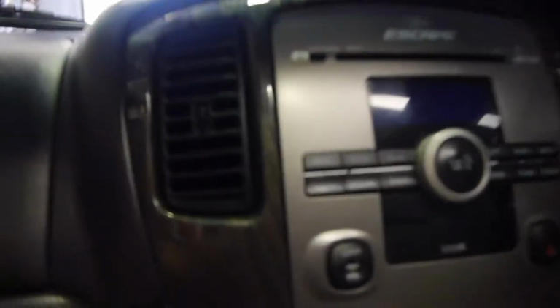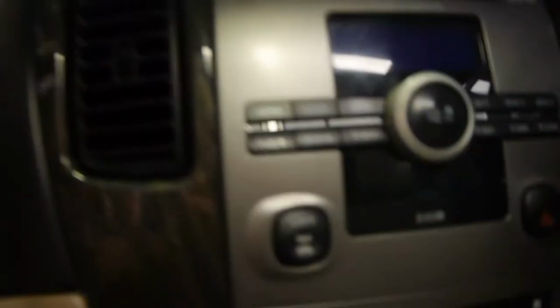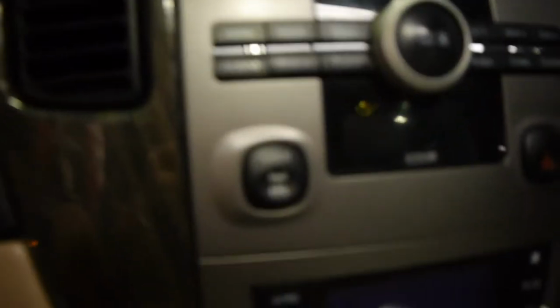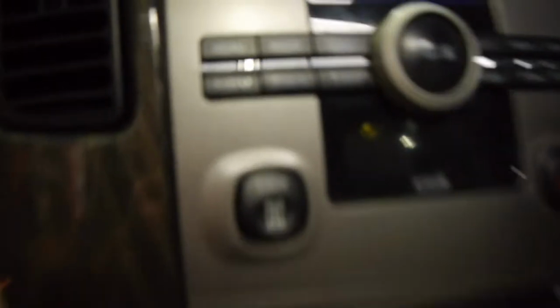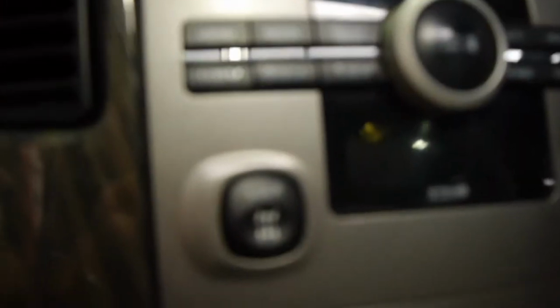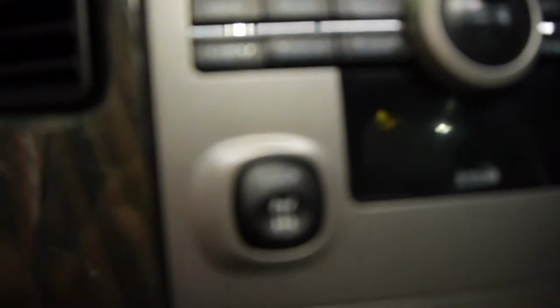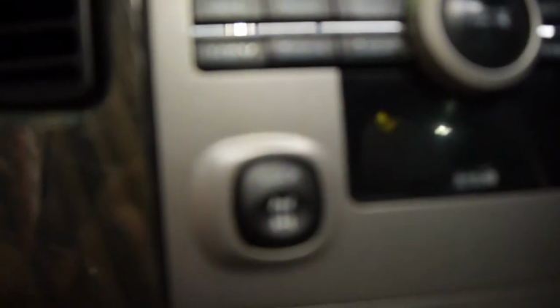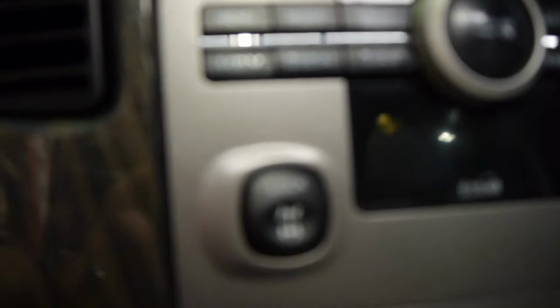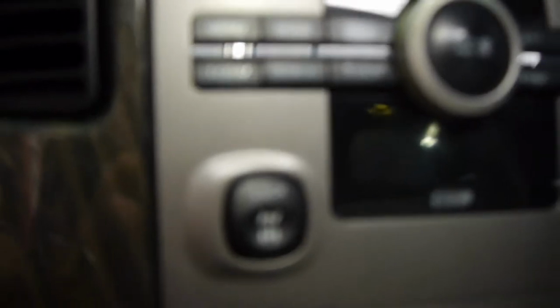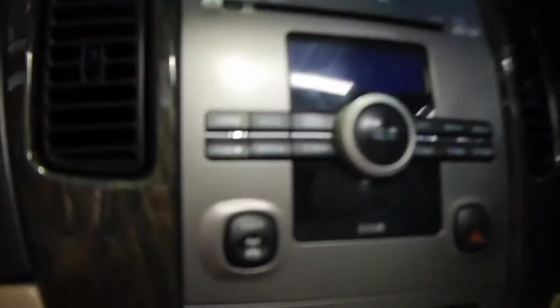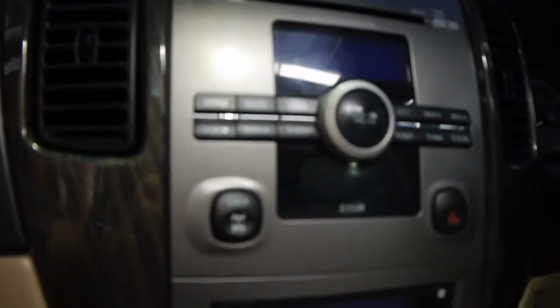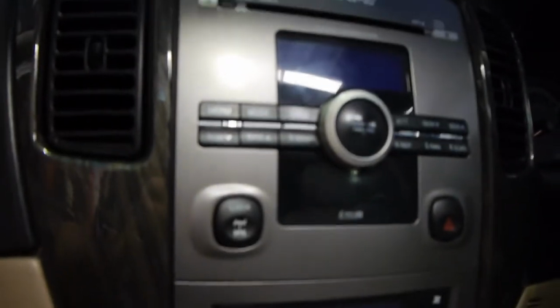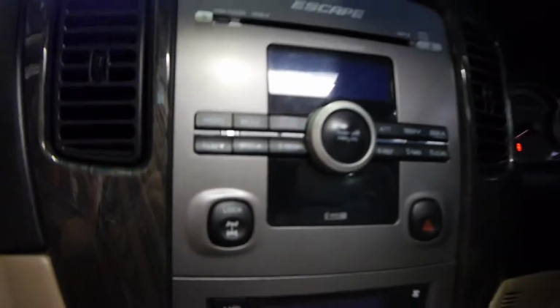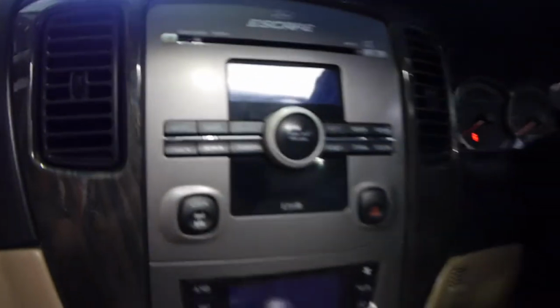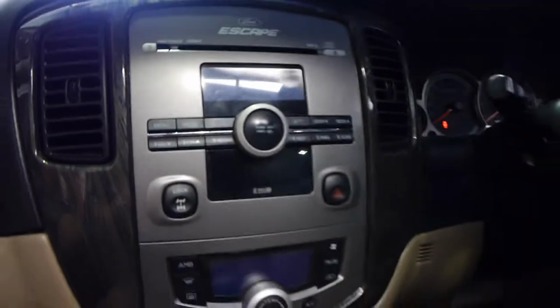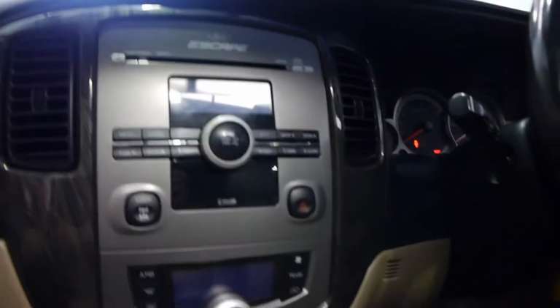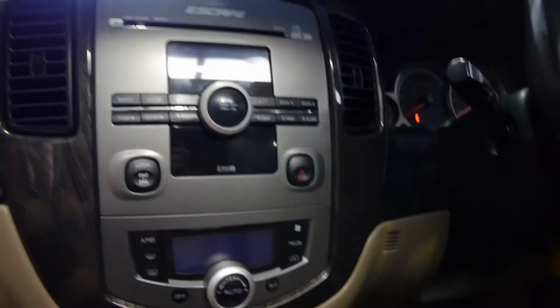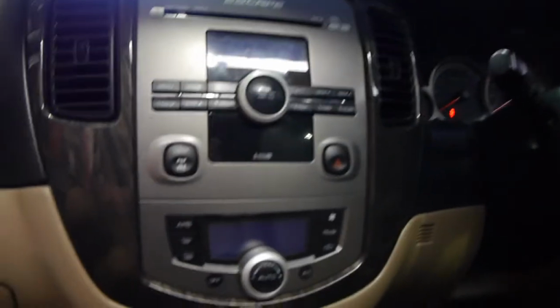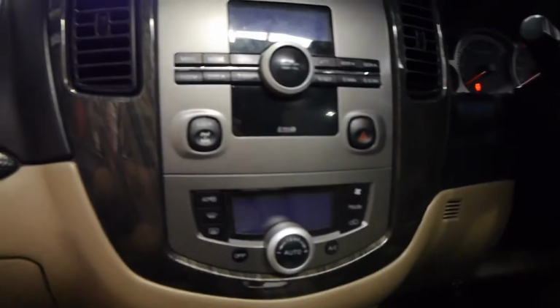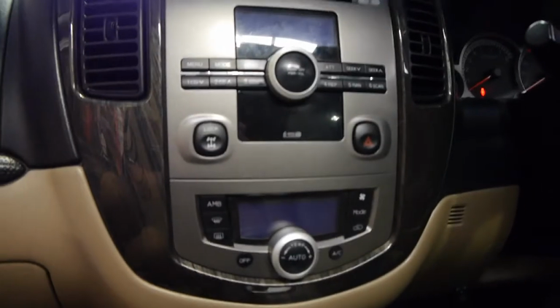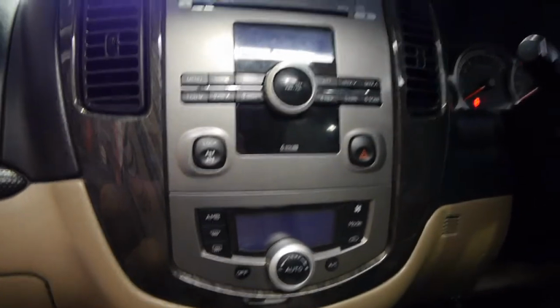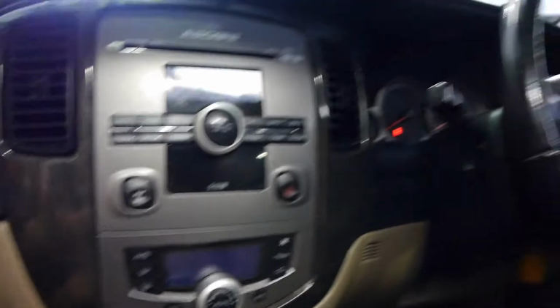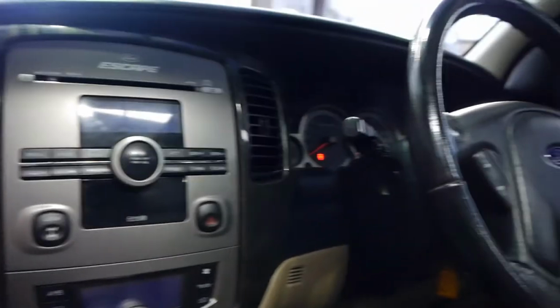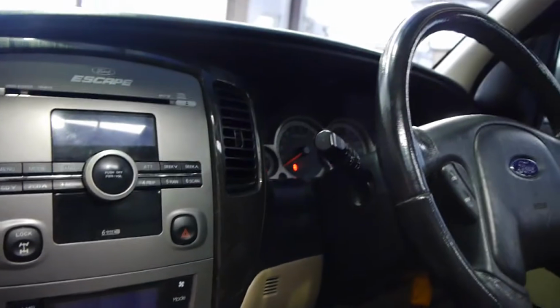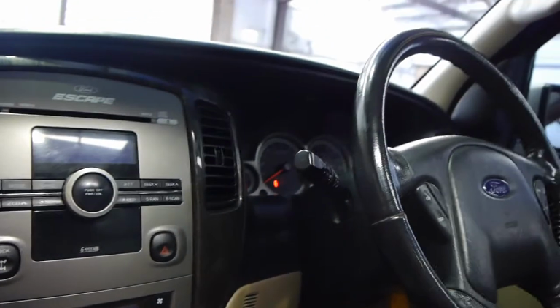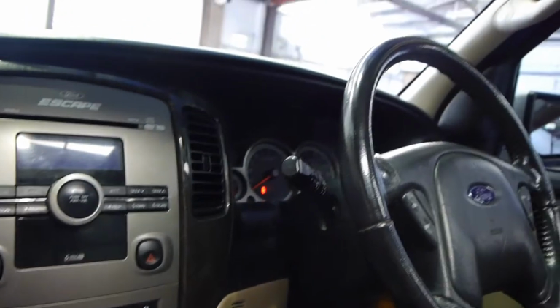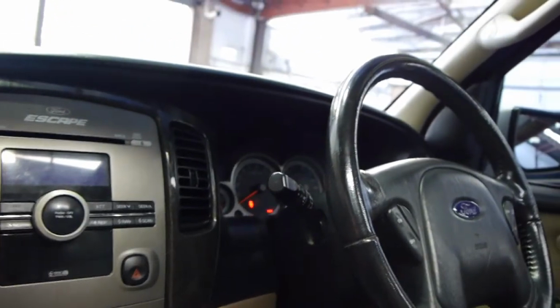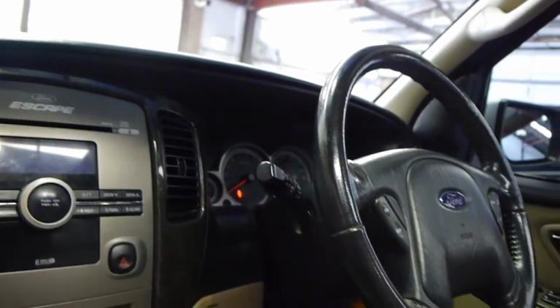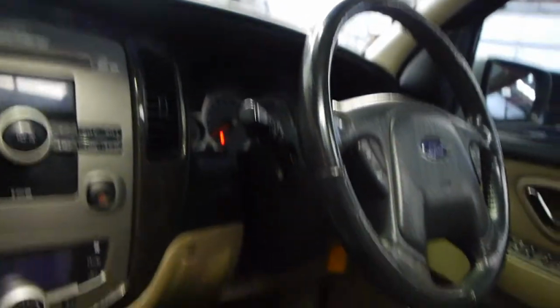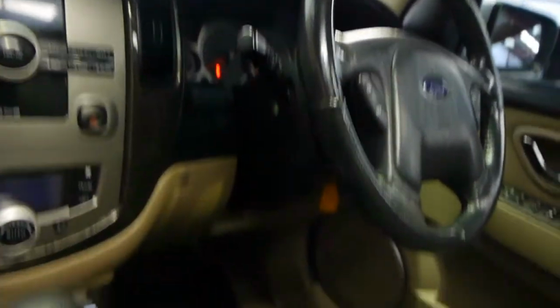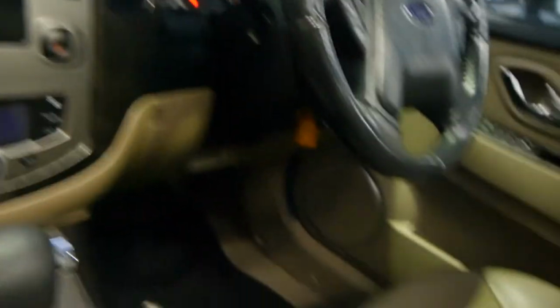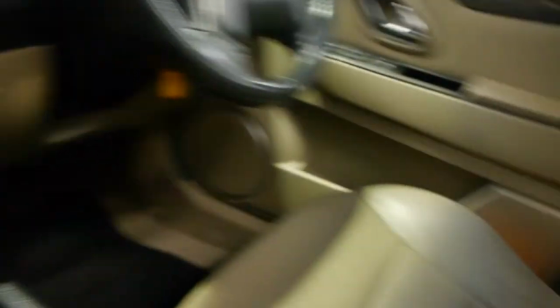You can actually lock out the diff as you can see there. And it's got automatic climate control, and you get airbags on both the driver and passenger side.